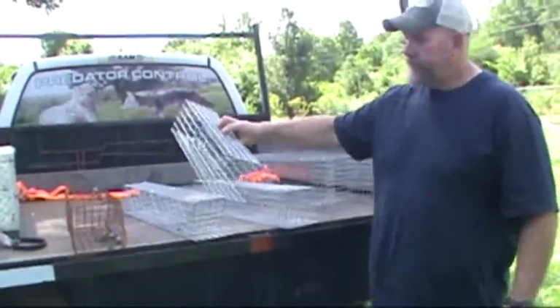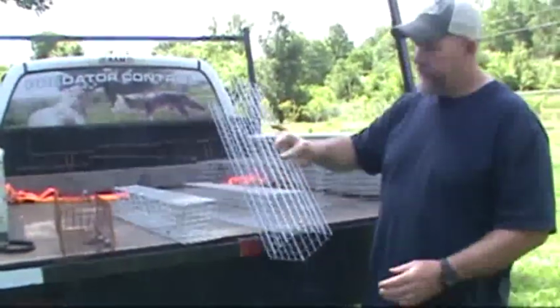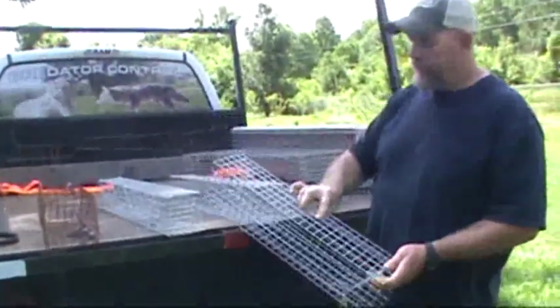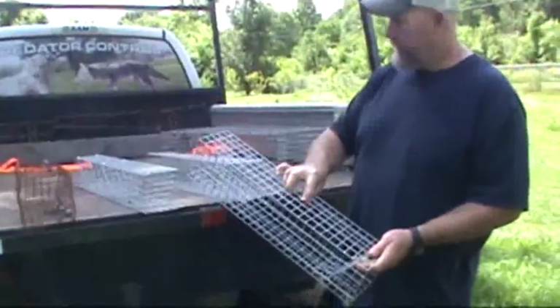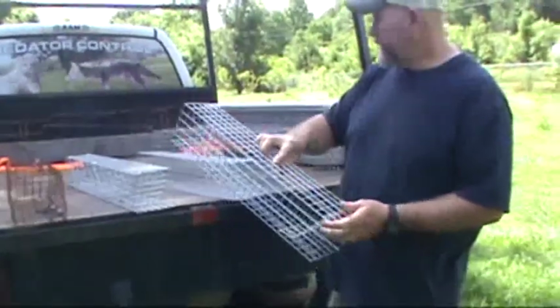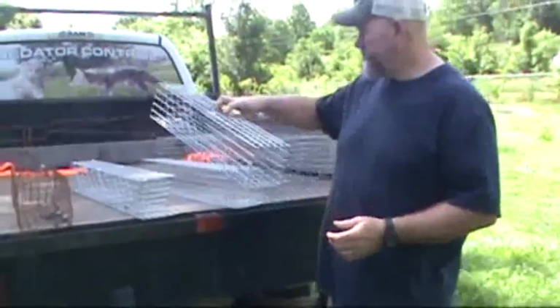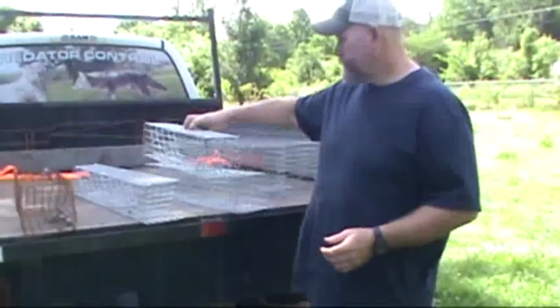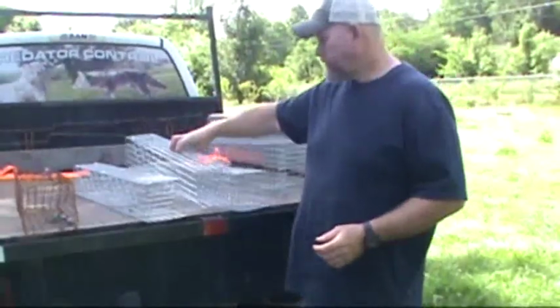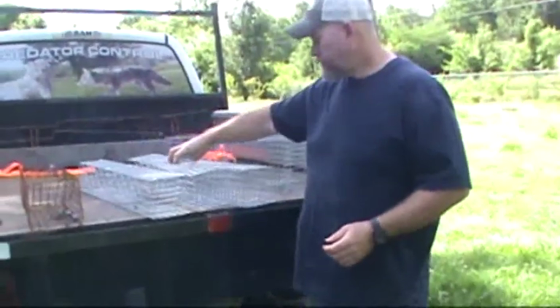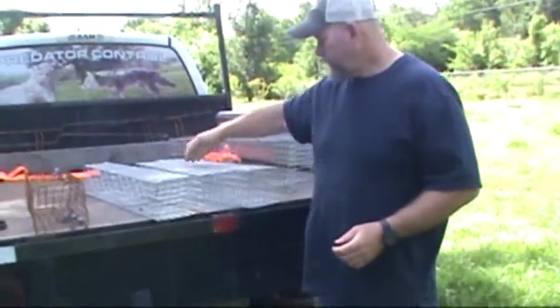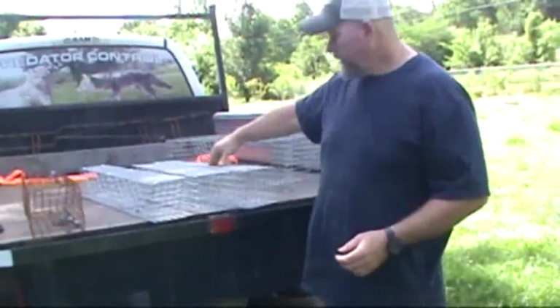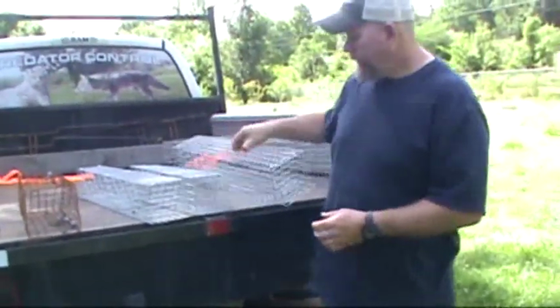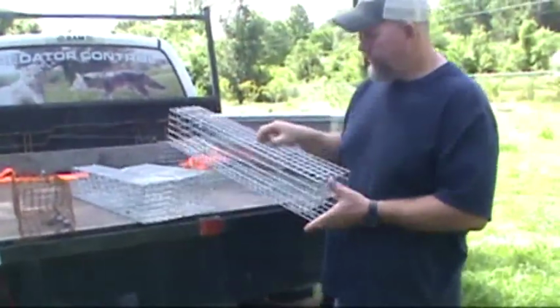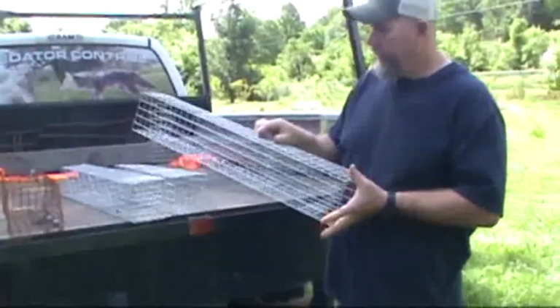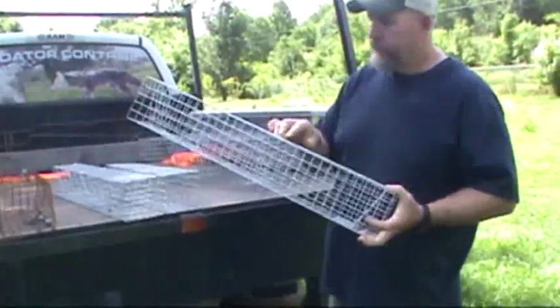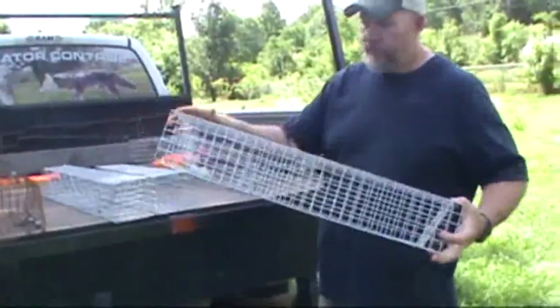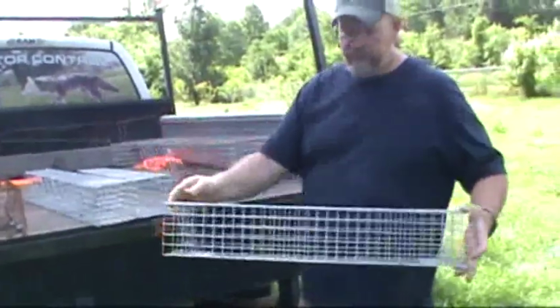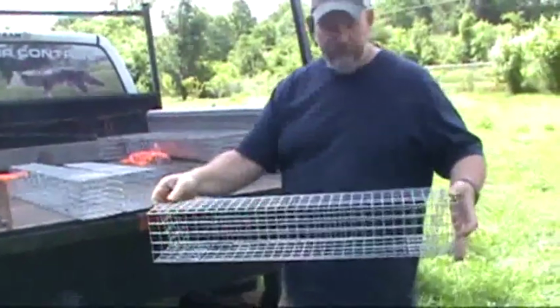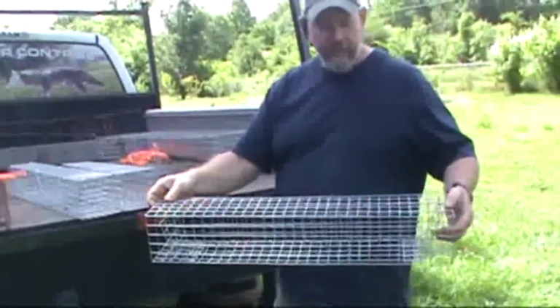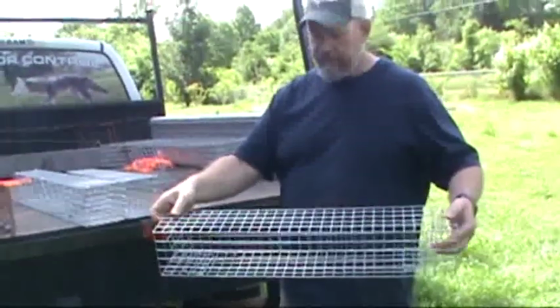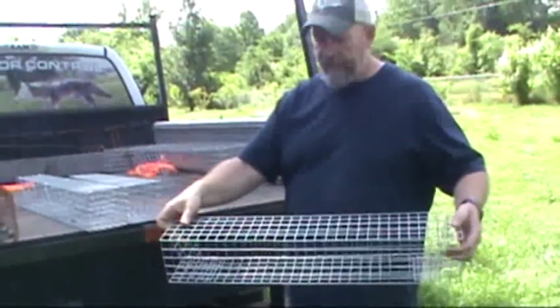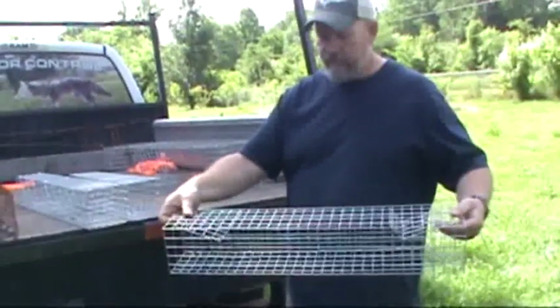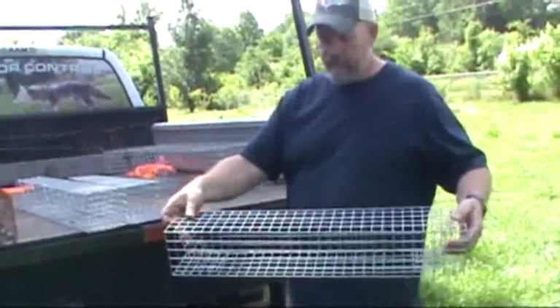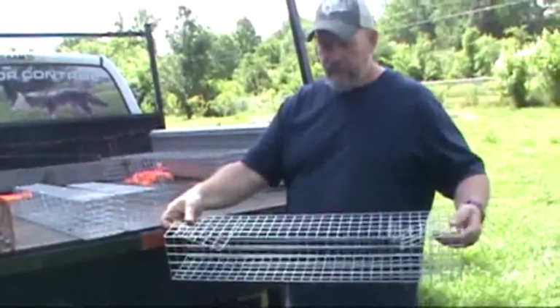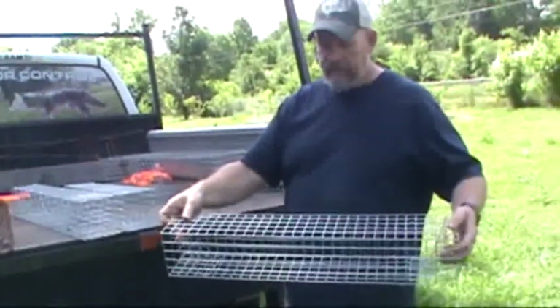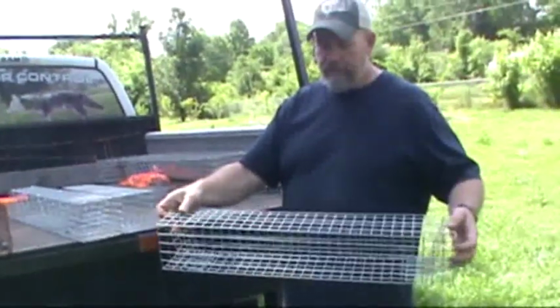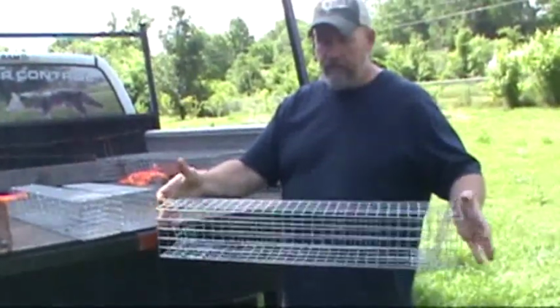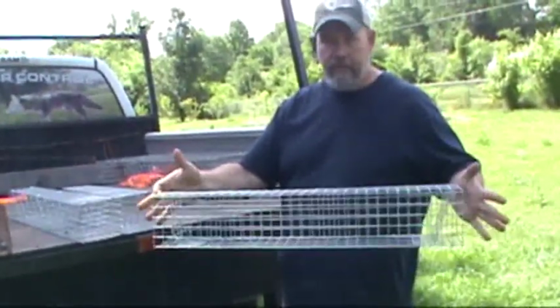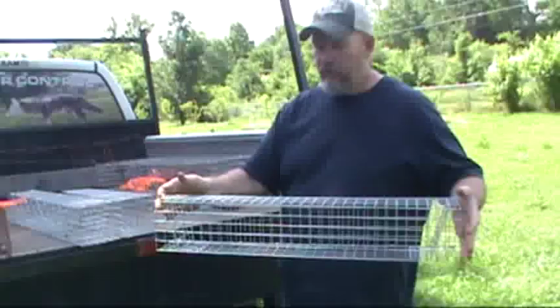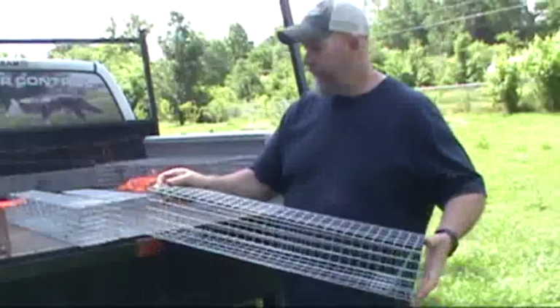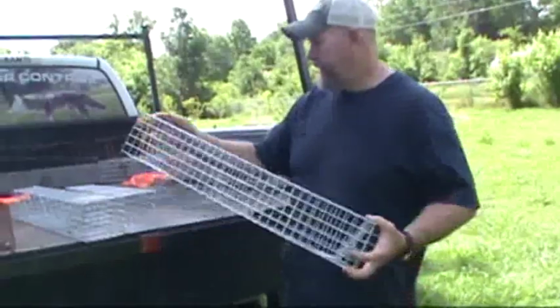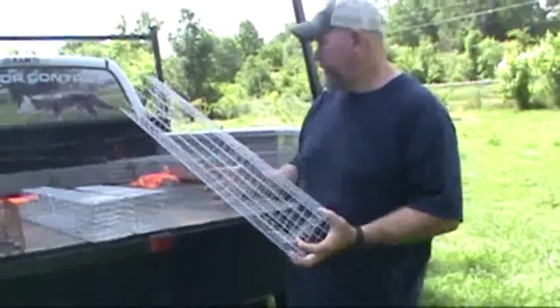This is the 30-inch version, which is pretty standard in design but a little bit longer so you can get more rats in here.